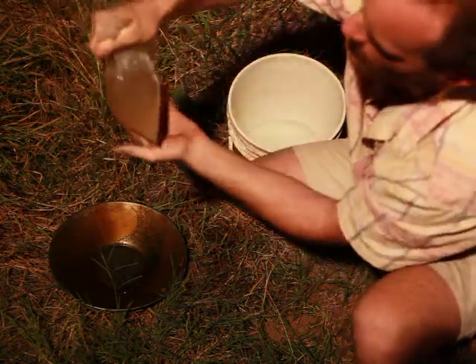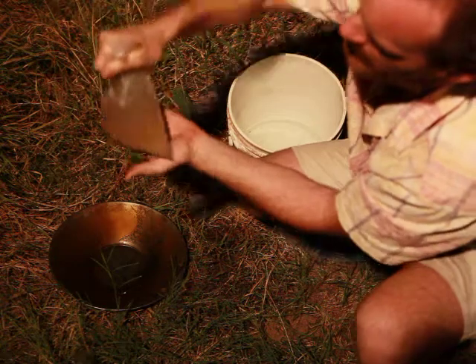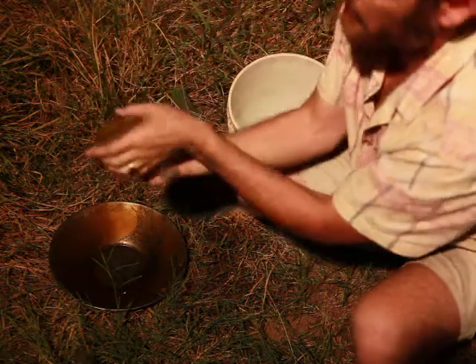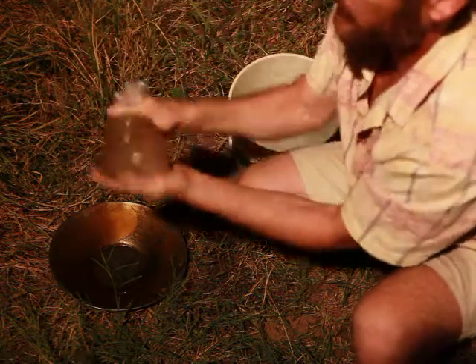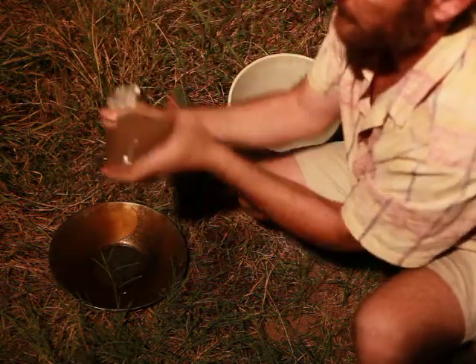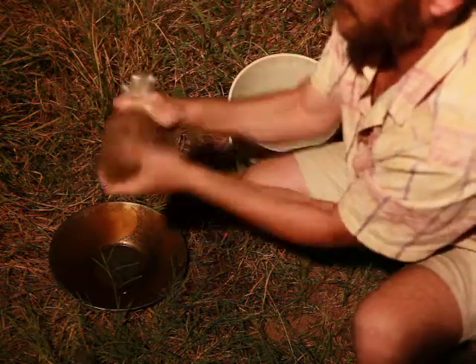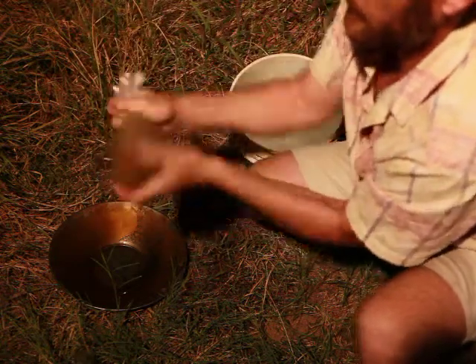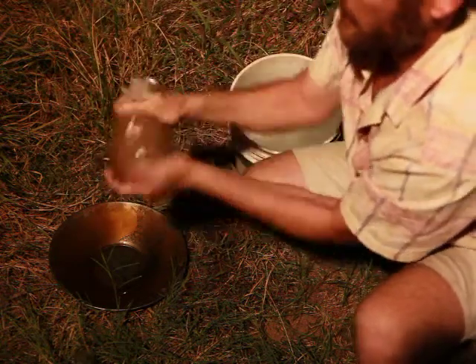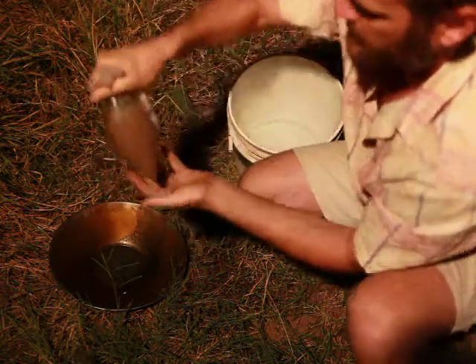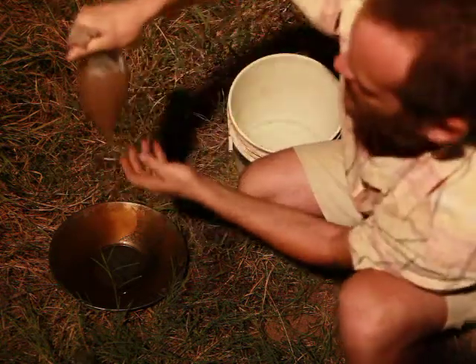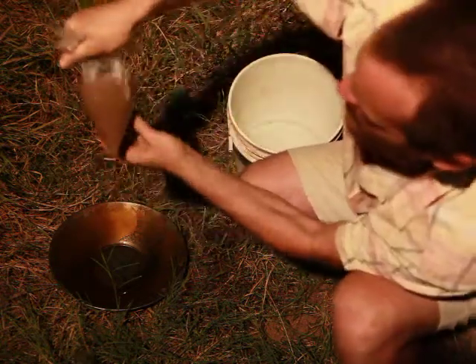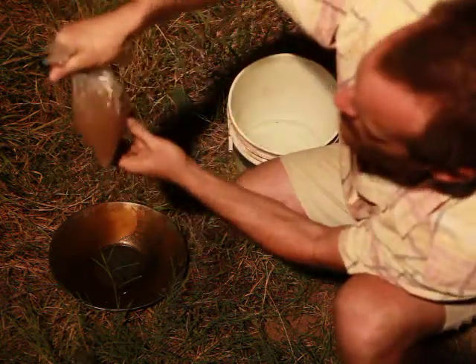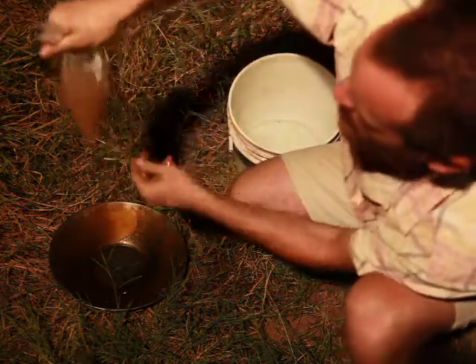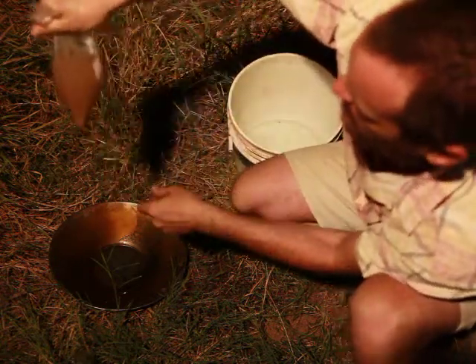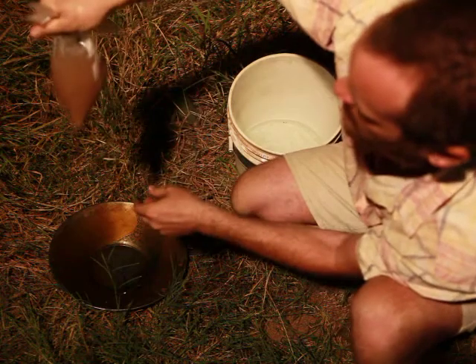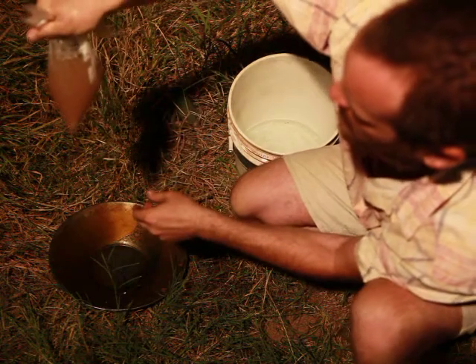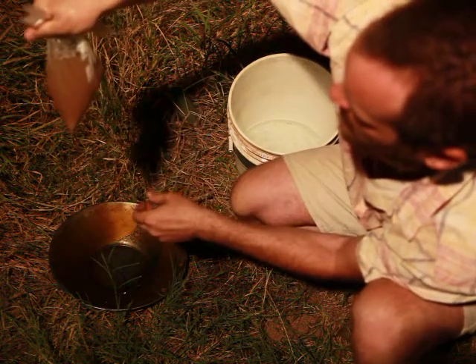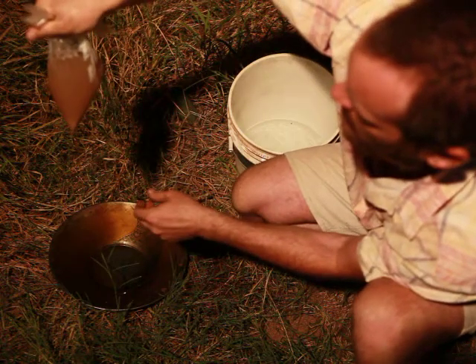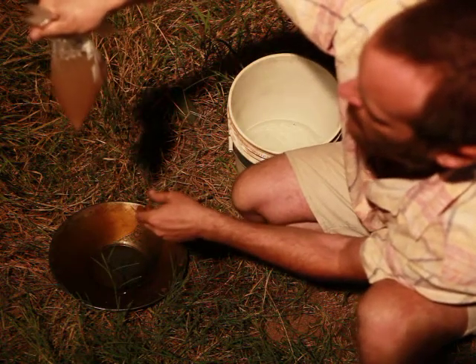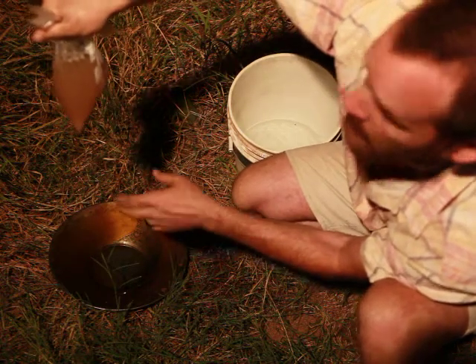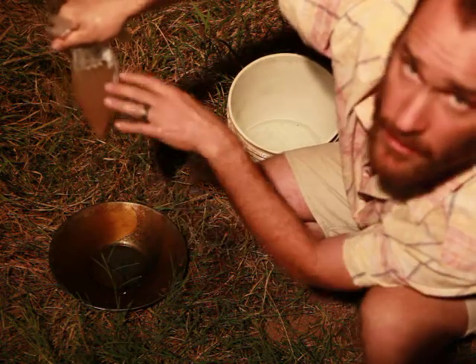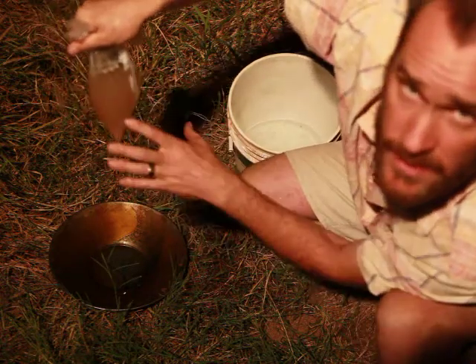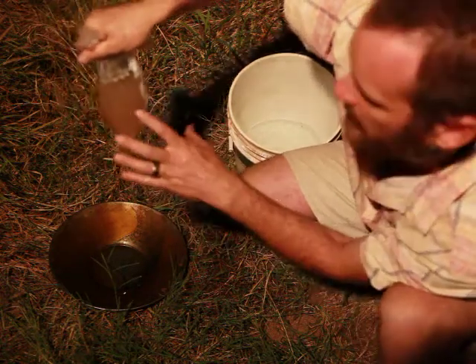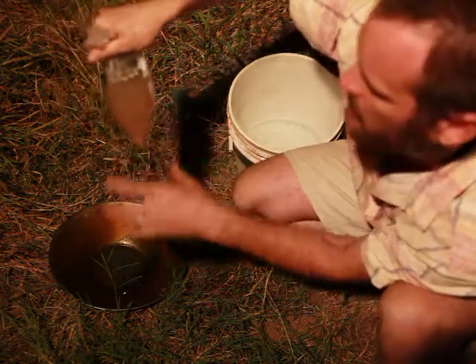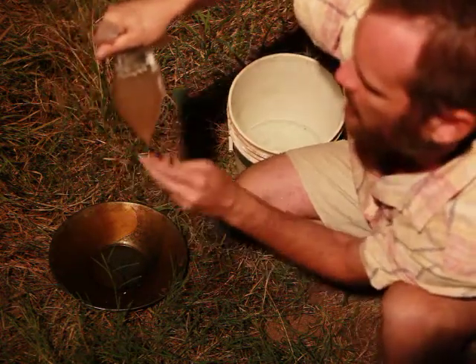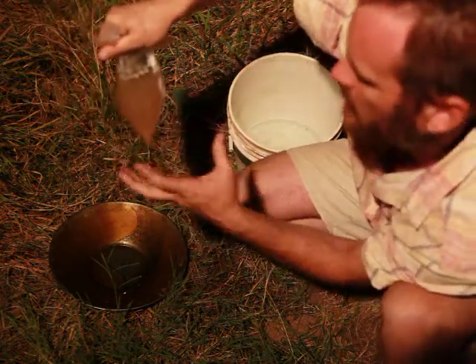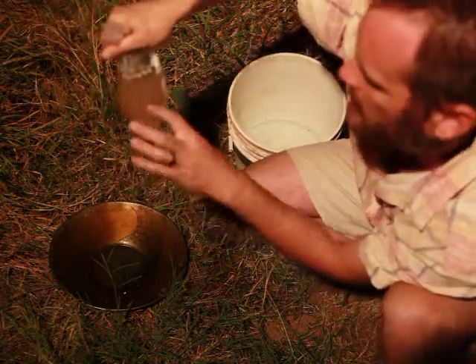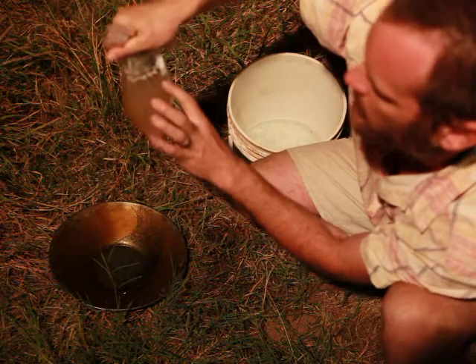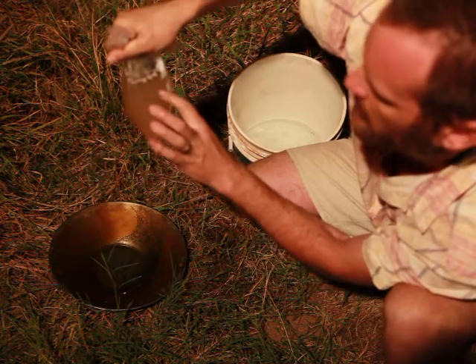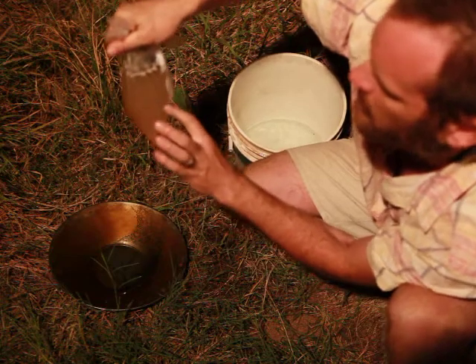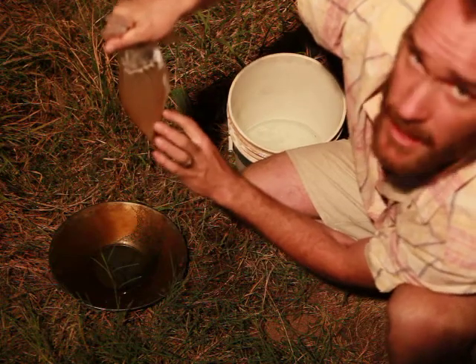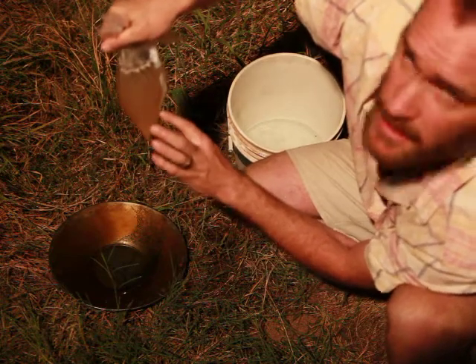Hold it tight and then just fluff it up a little bit, then let it settle. With small grains of zircon and the other heavy minerals, you want to make sure you give it time to settle.